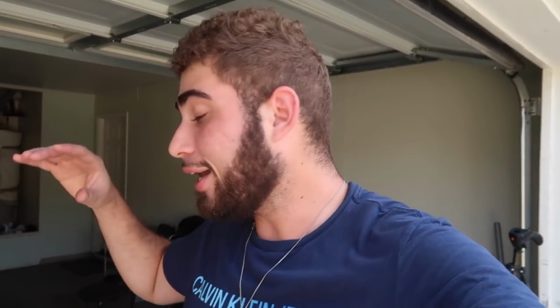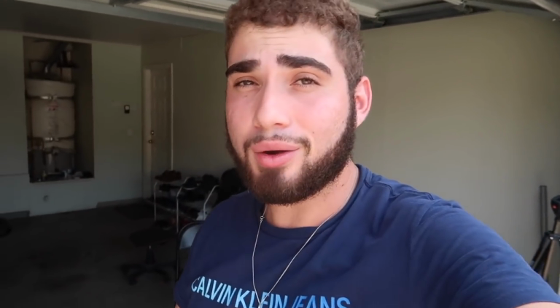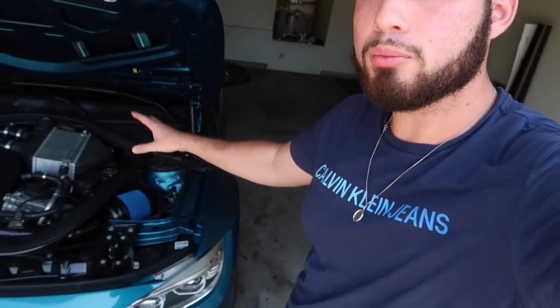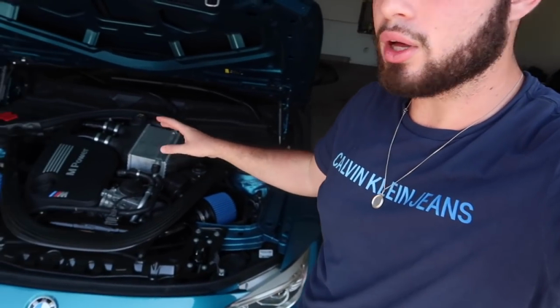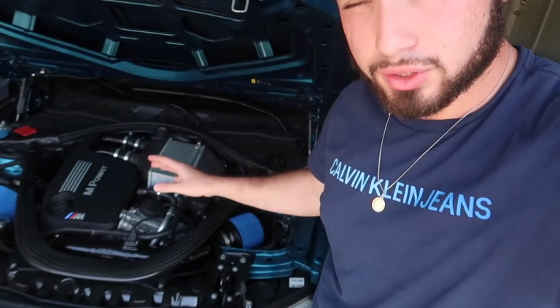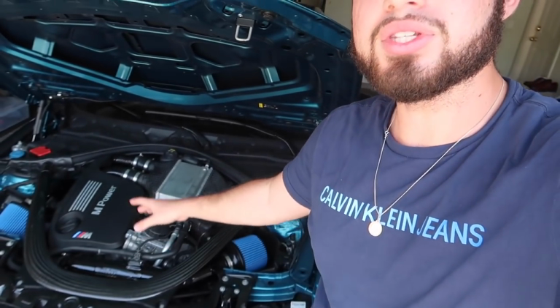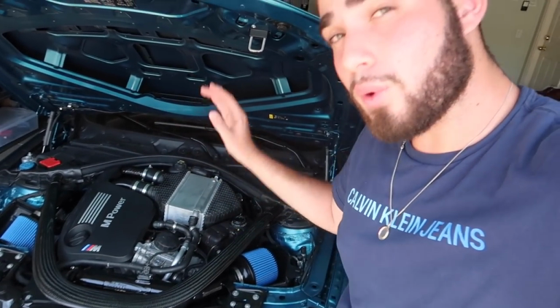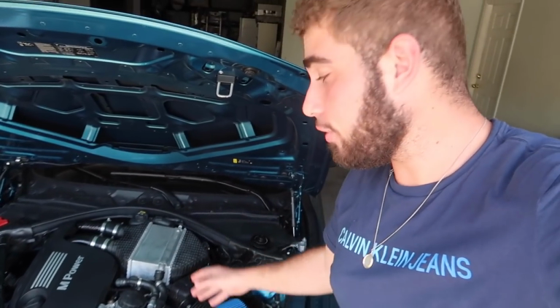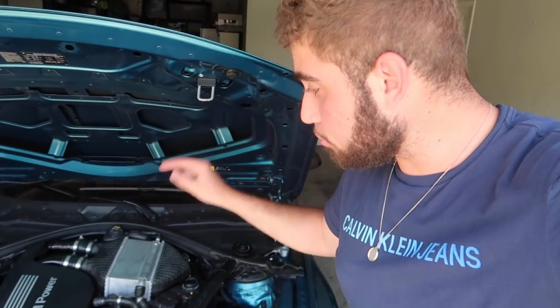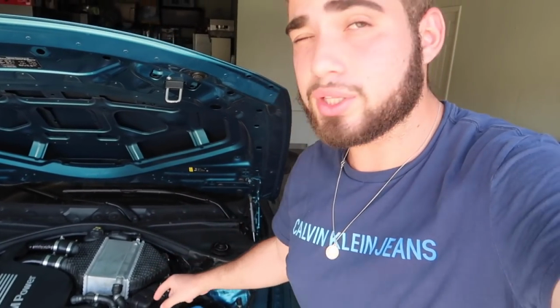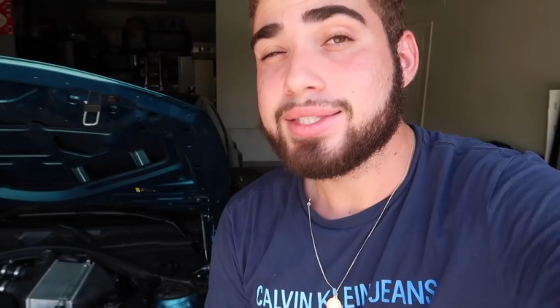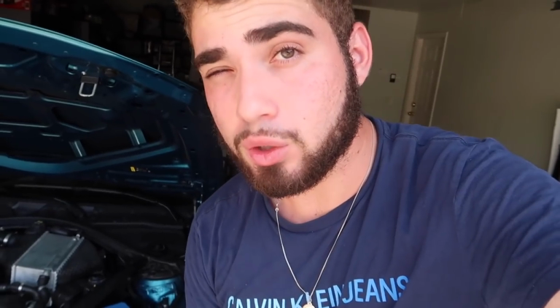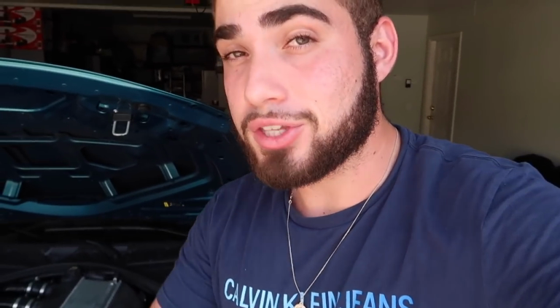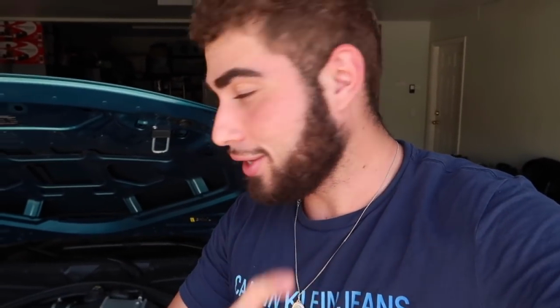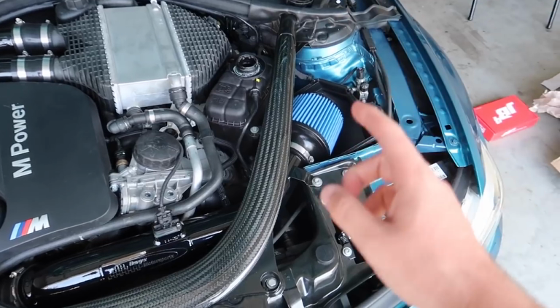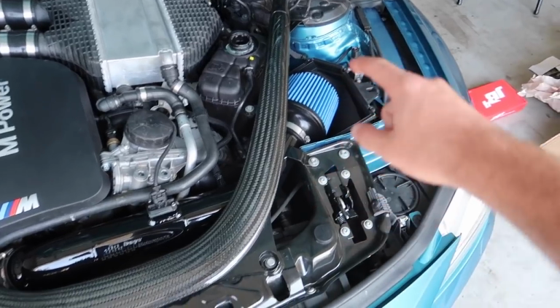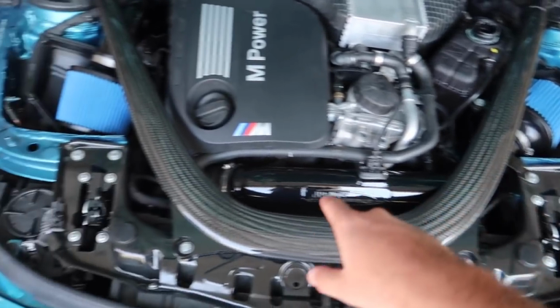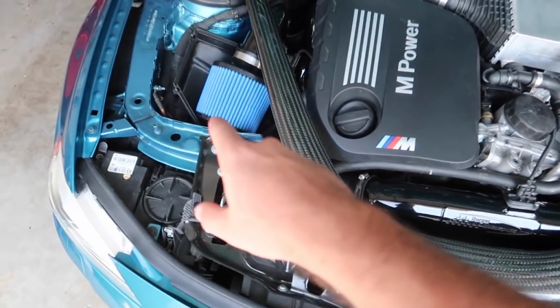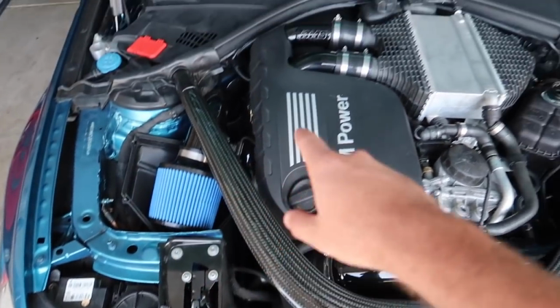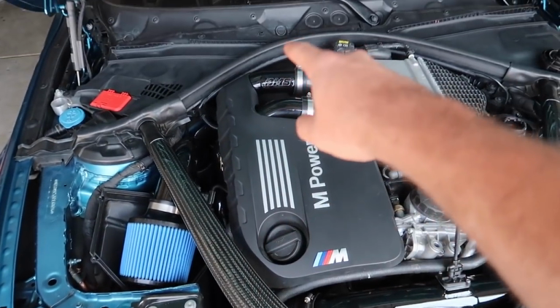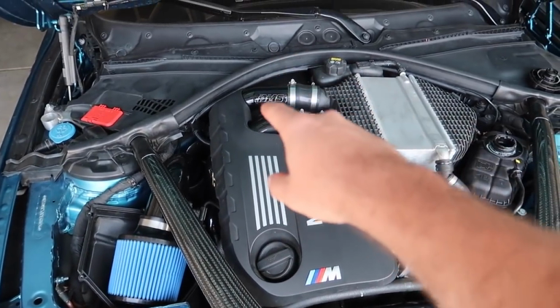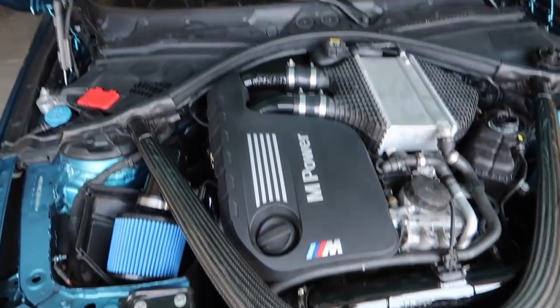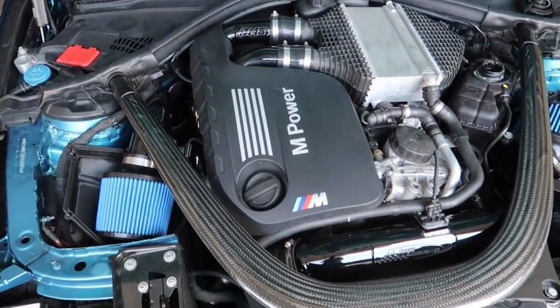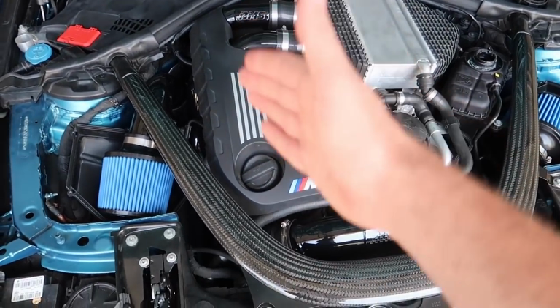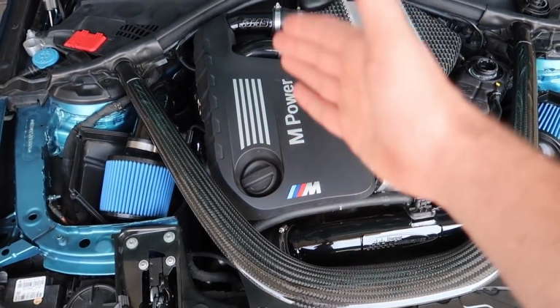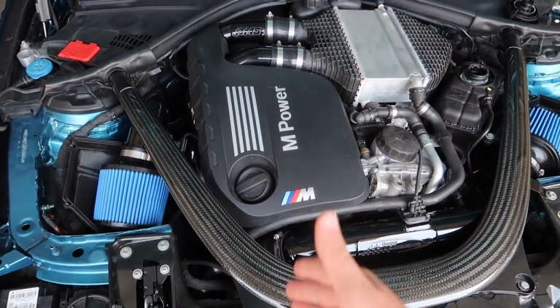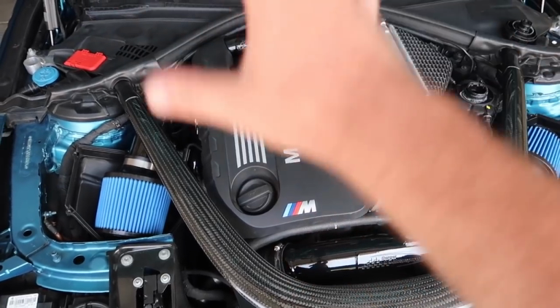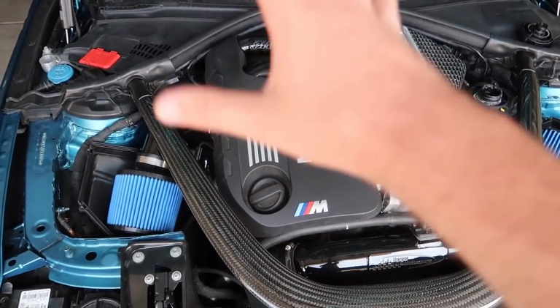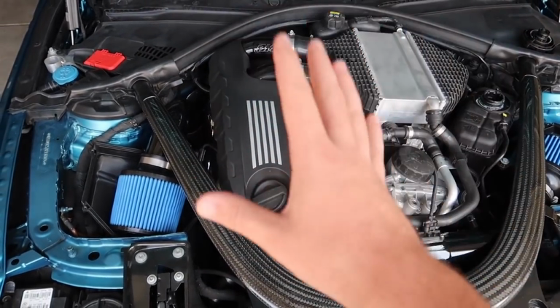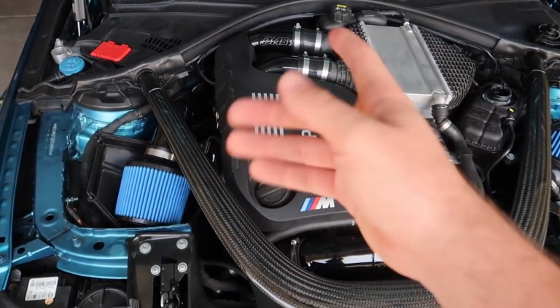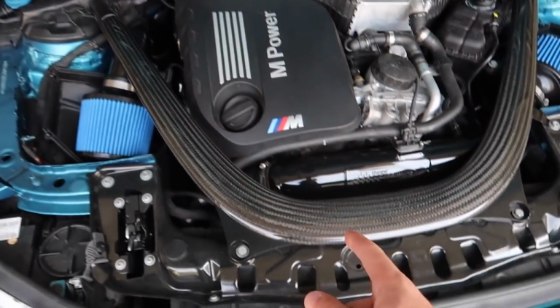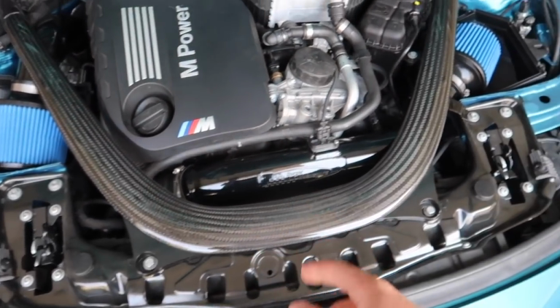I do plan on running Boot Mode 3 on this car, so for those of you wondering, definitely will be. As you guys know from the last video, we got the intakes in there, both charge pipes in there. We did the spark plugs, ignition coils. Everything in terms of maintenance is done other than the crank hub.